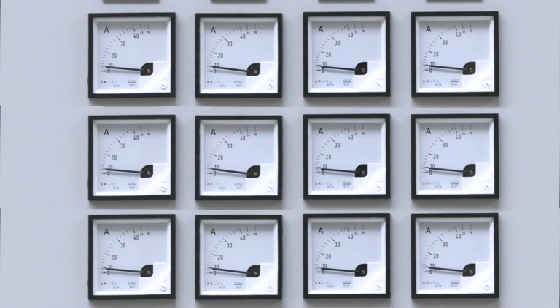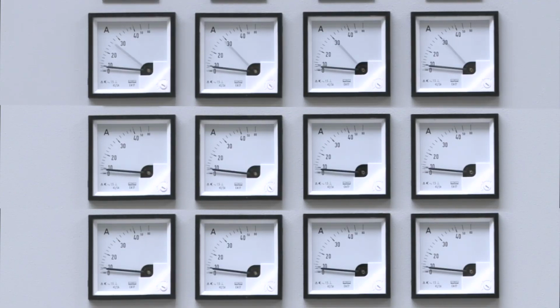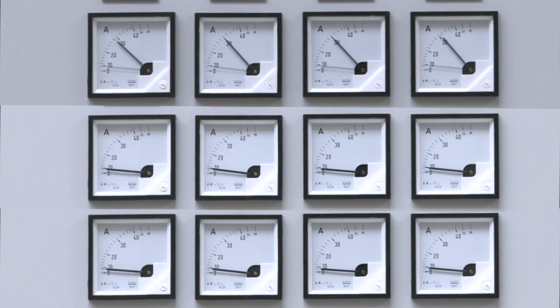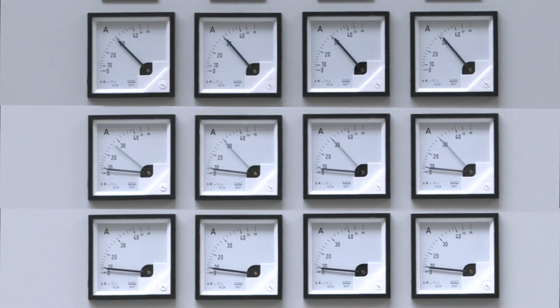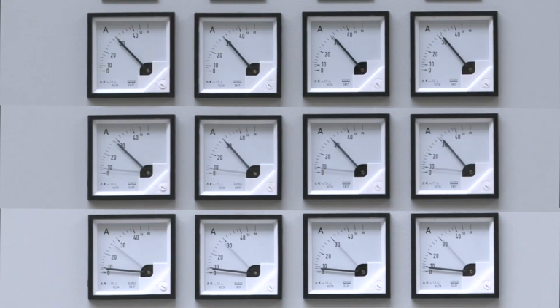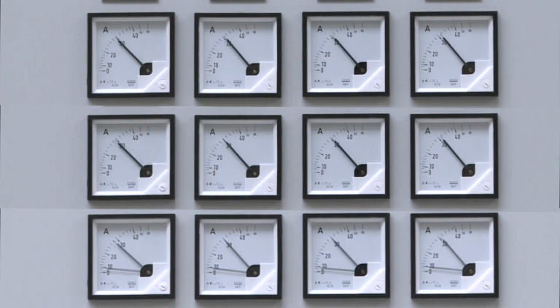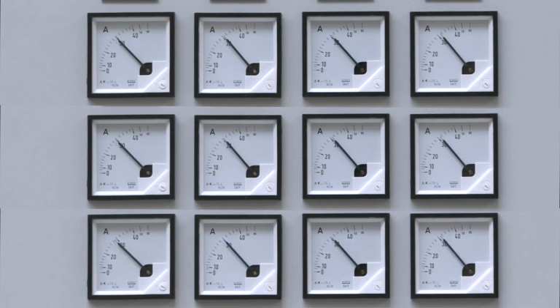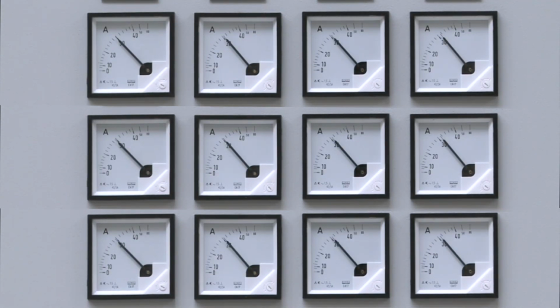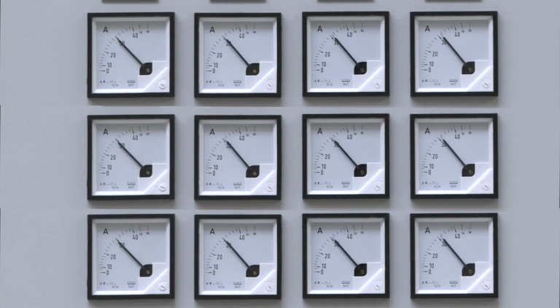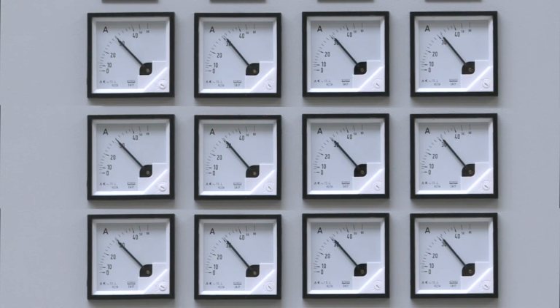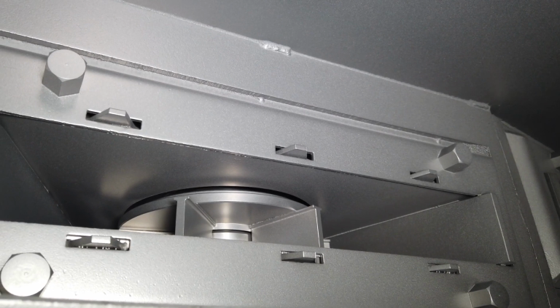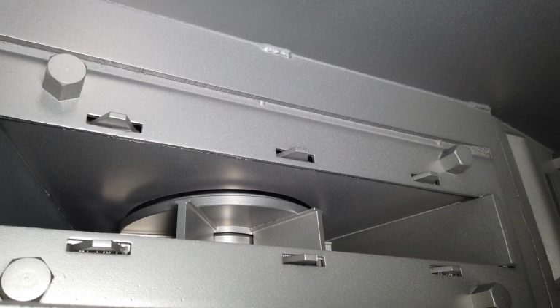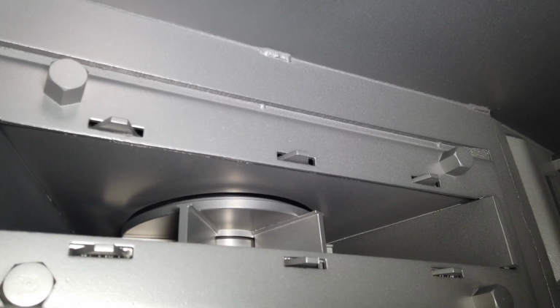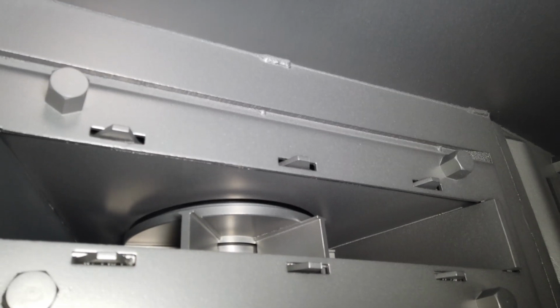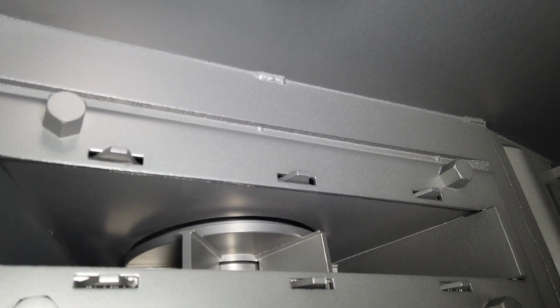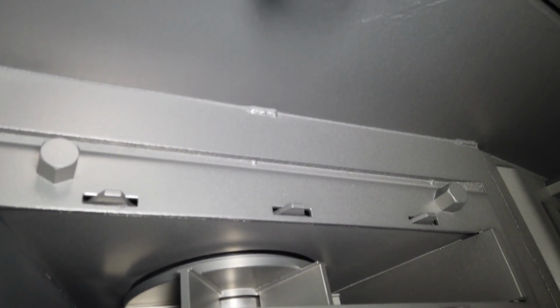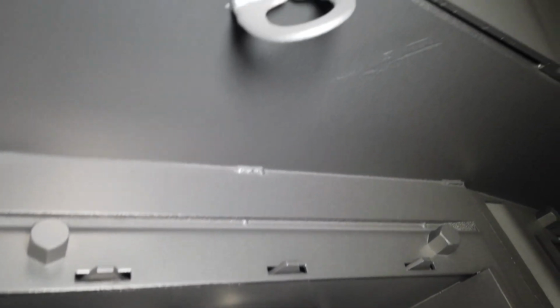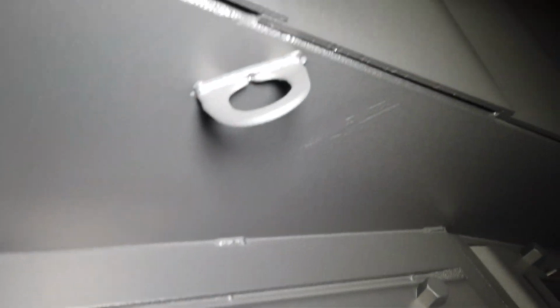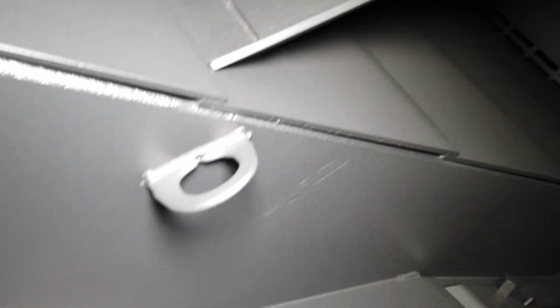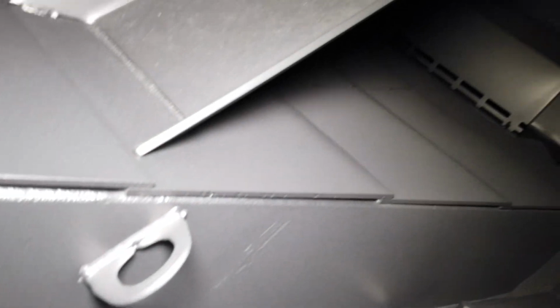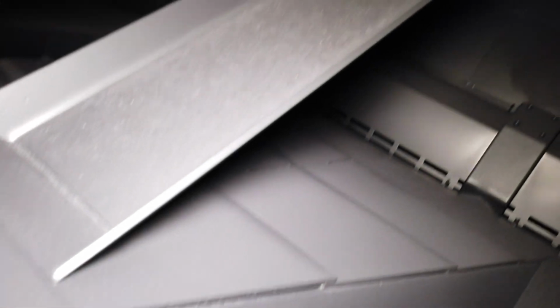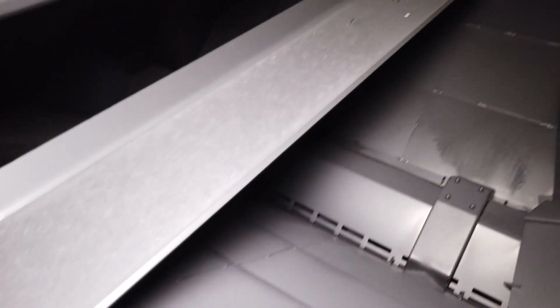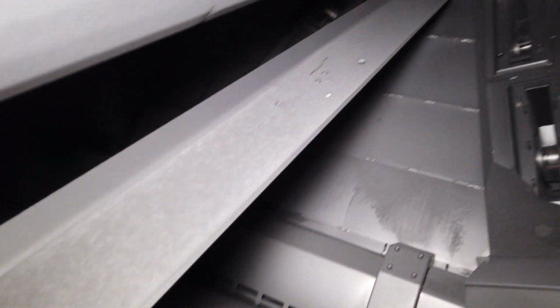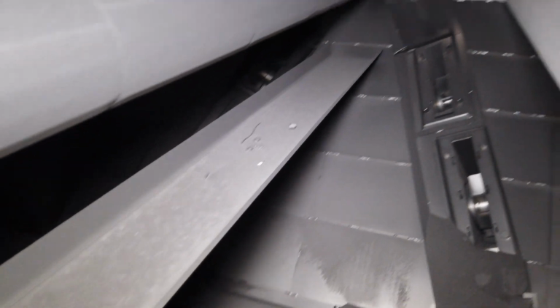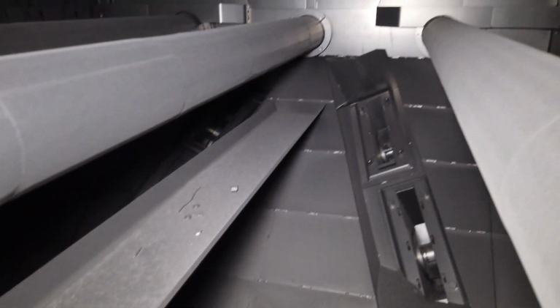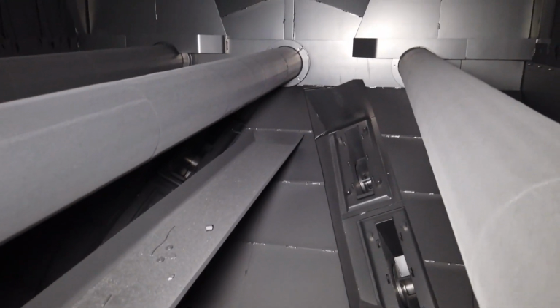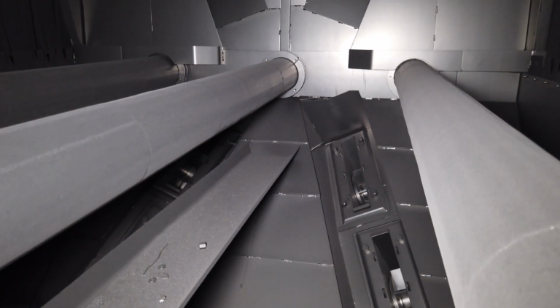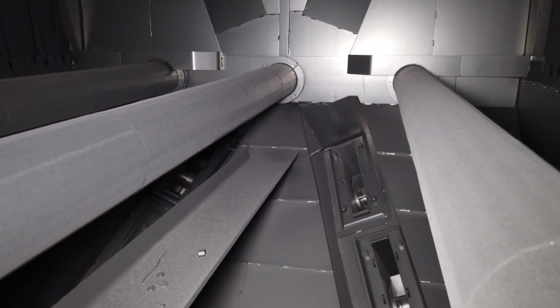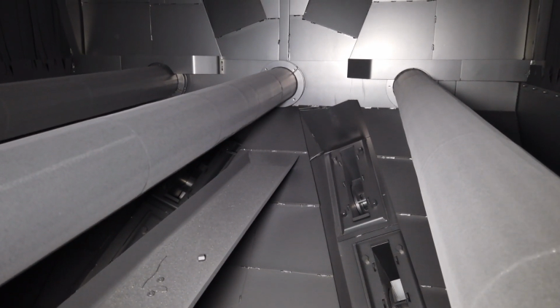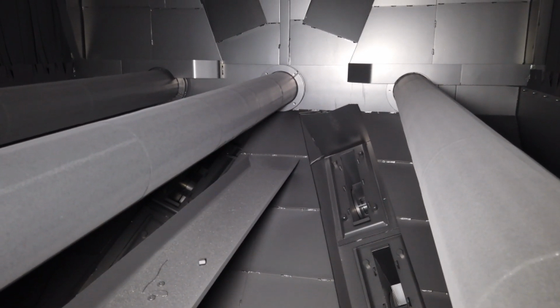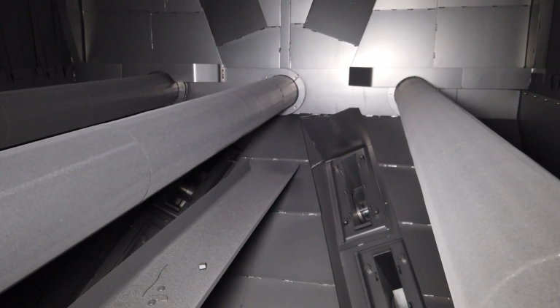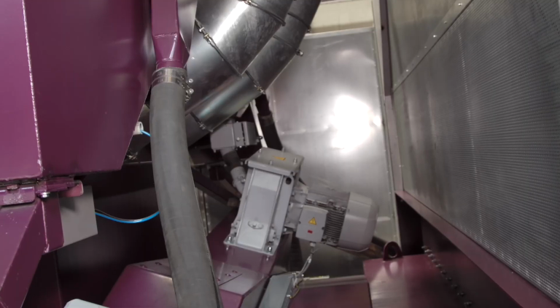The high performance turbines only start up shortly before the workpieces reach the blasting chamber. In the direct blasting area, the rollers are made of highly wear resistant material. All bearings are mounted on the outside and are thus protected from blasting media.